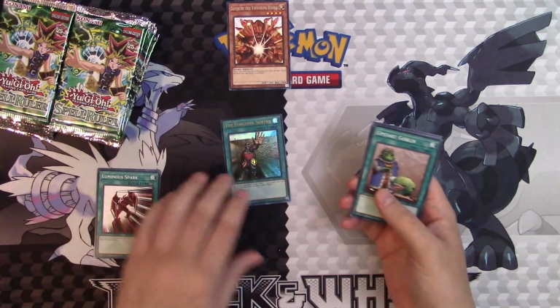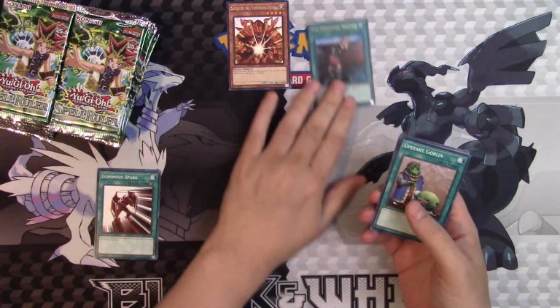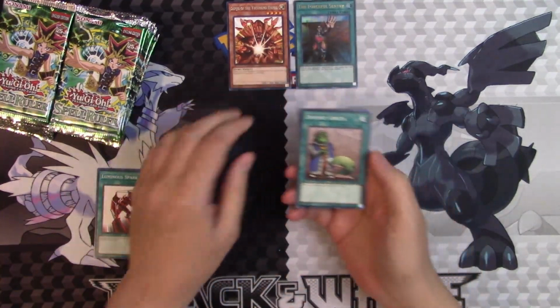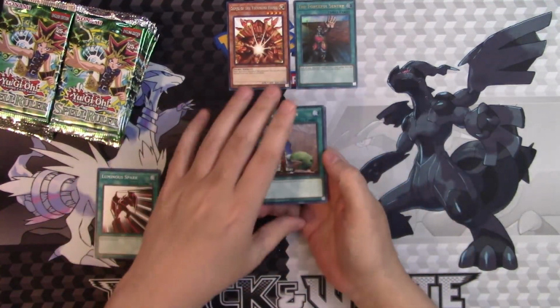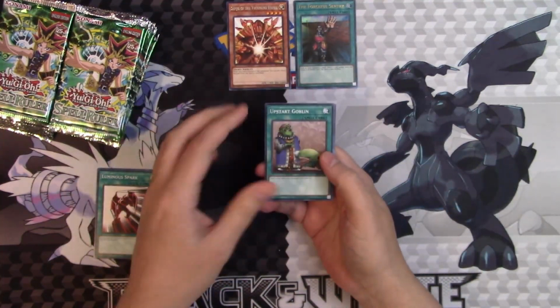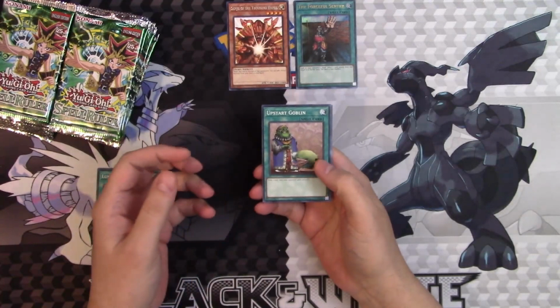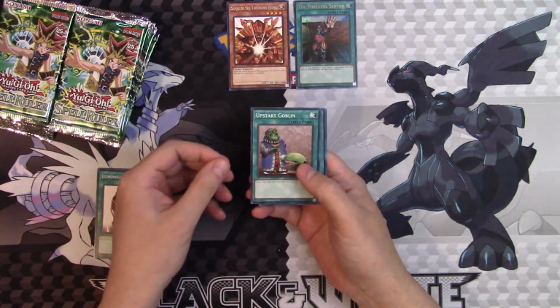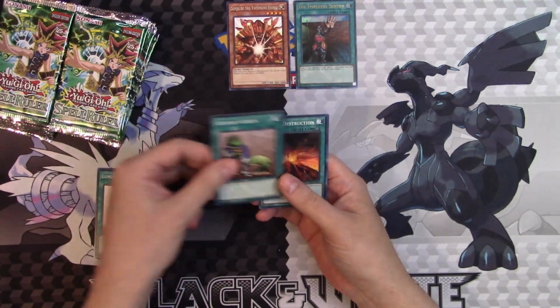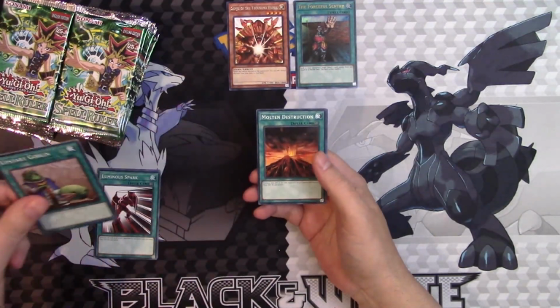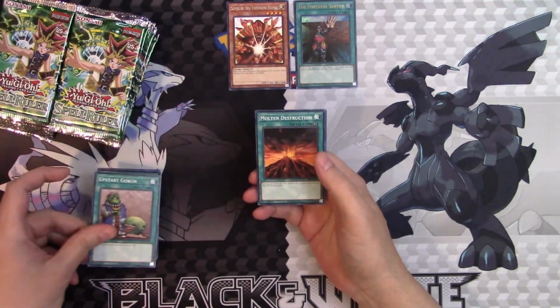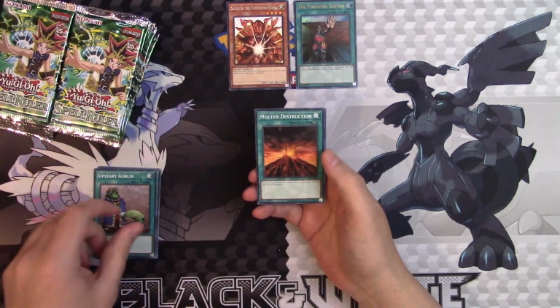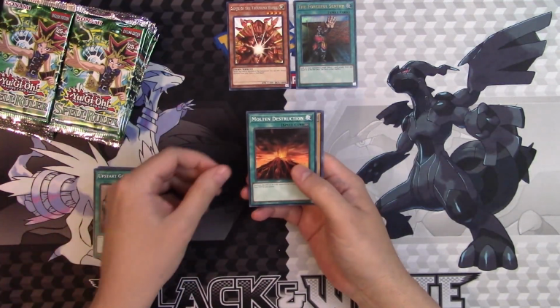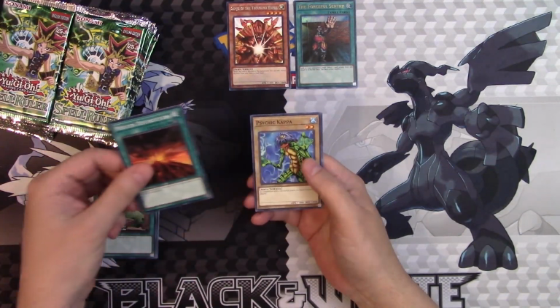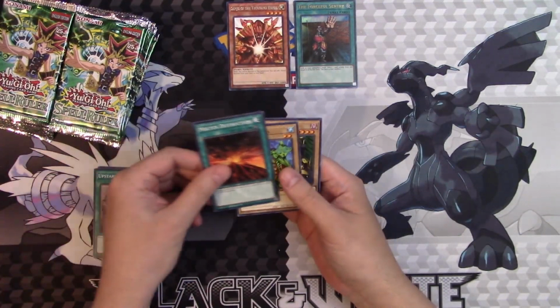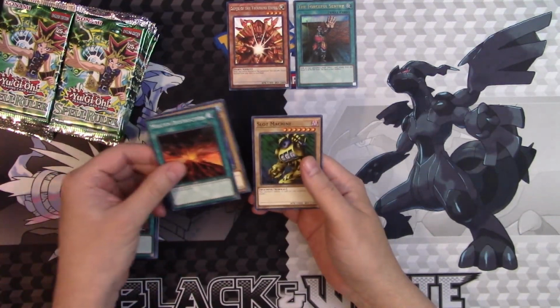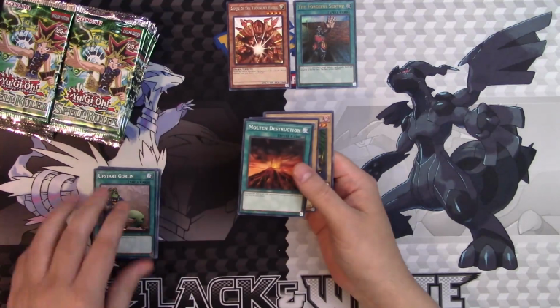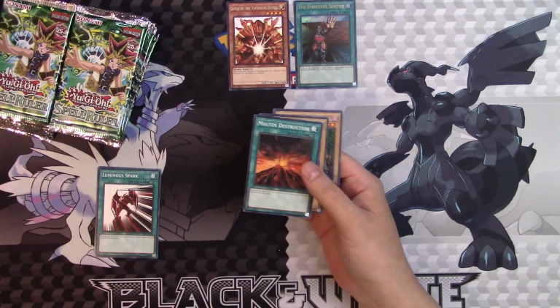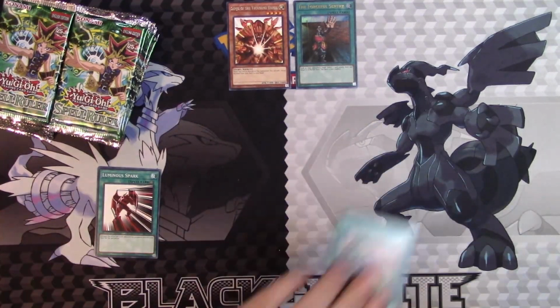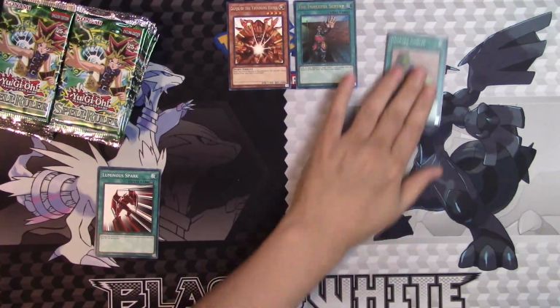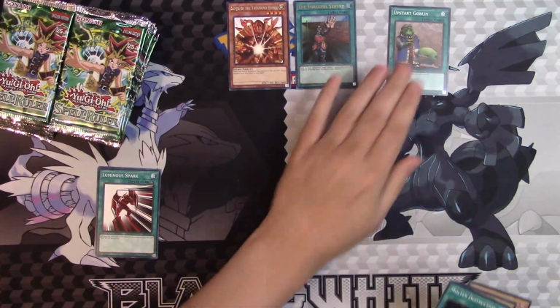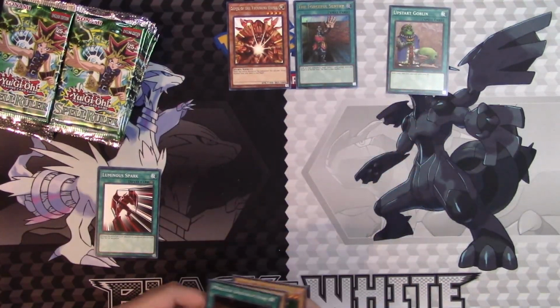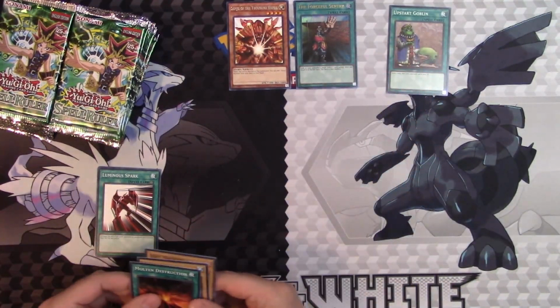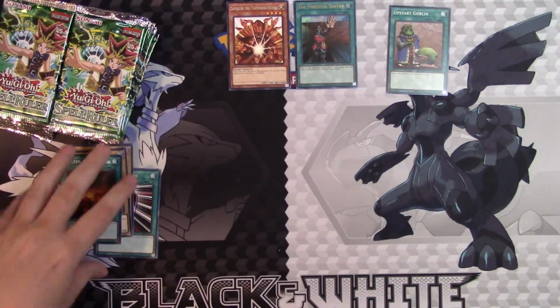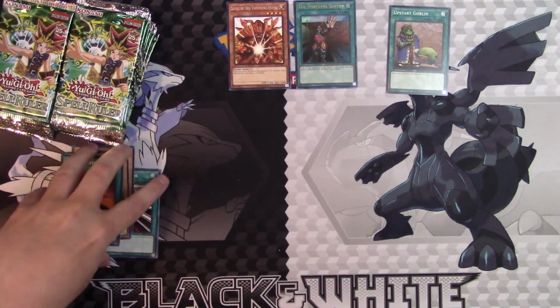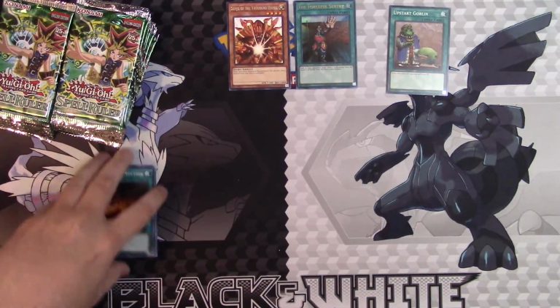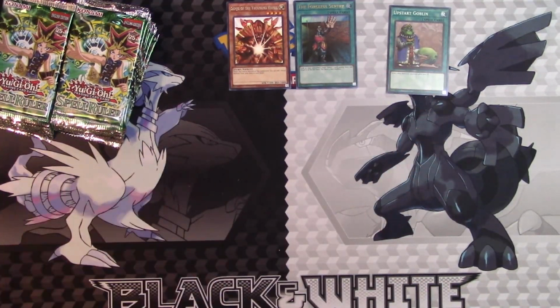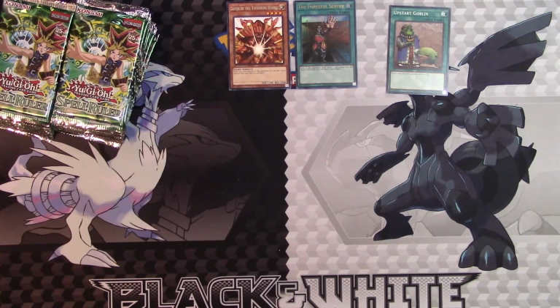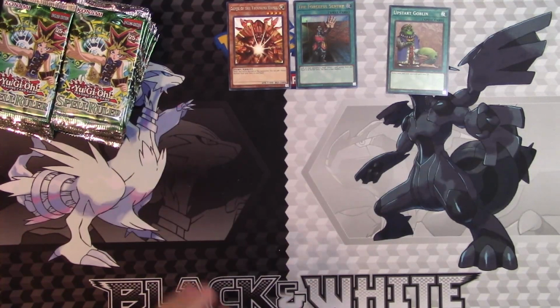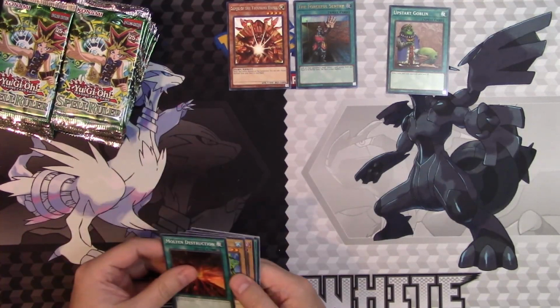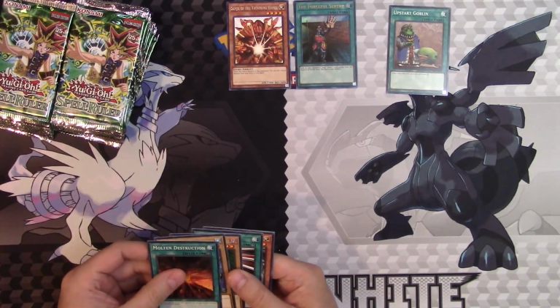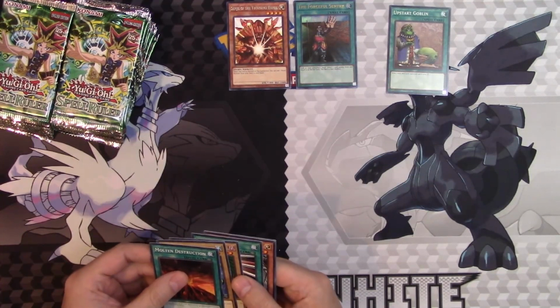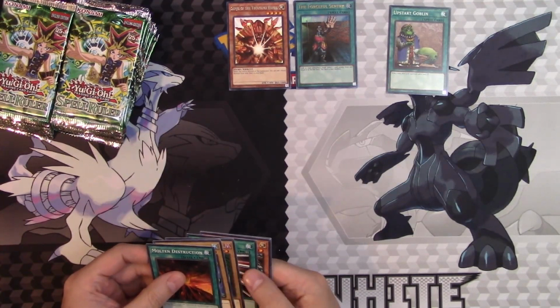Forceful Sentry and an Upstart Goblin — wow, that's a great combo. Molten Destruction, Psychic Kappa, and Slot Machine. I'll put our little common hits up here. That was a heck of a pack, man. What a way to start.